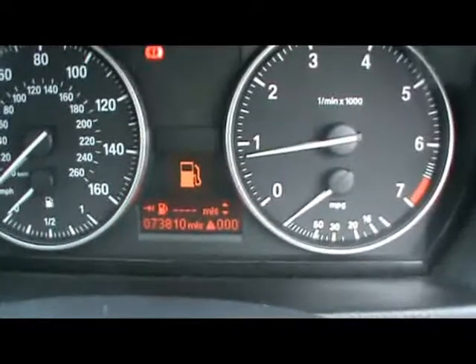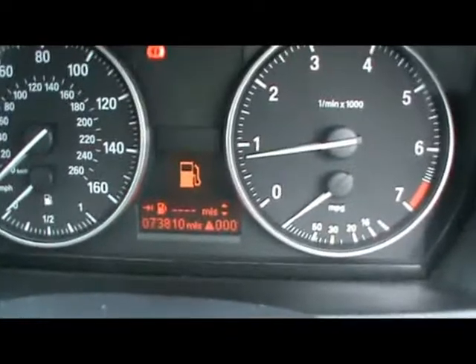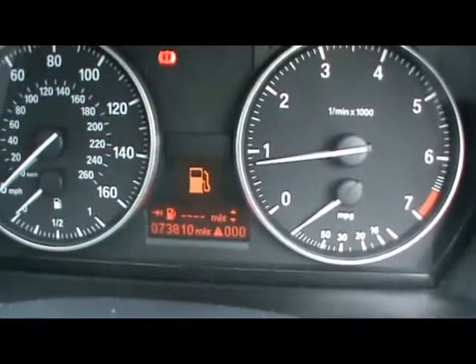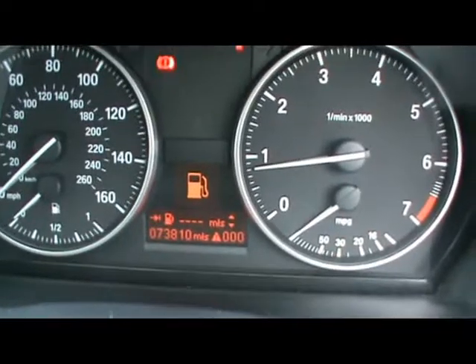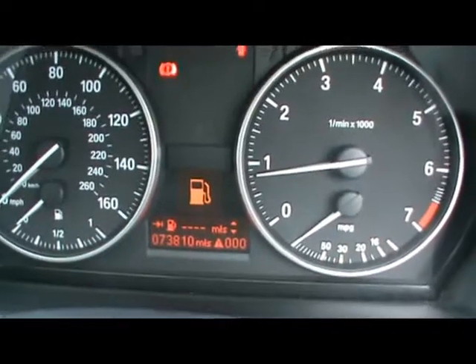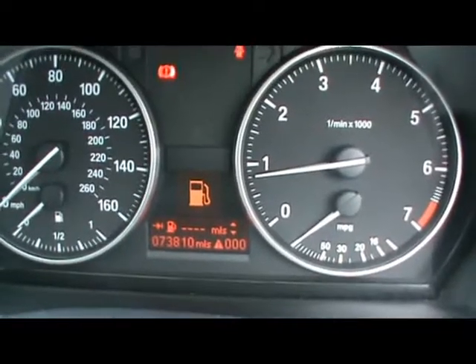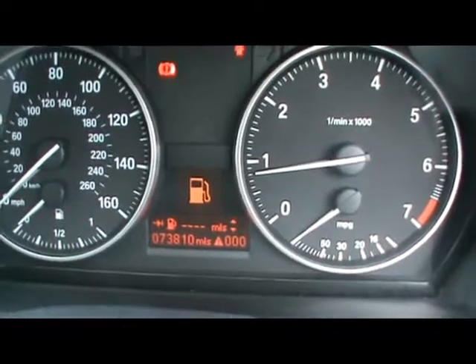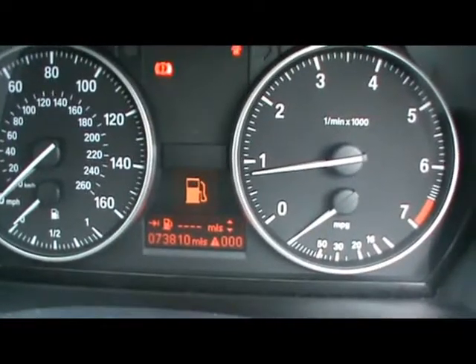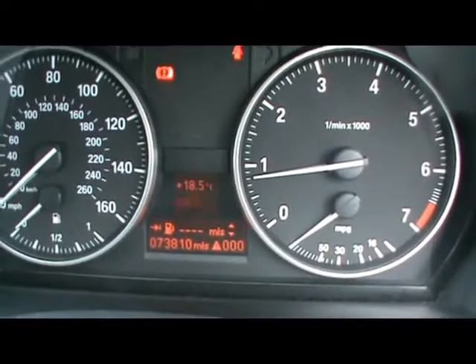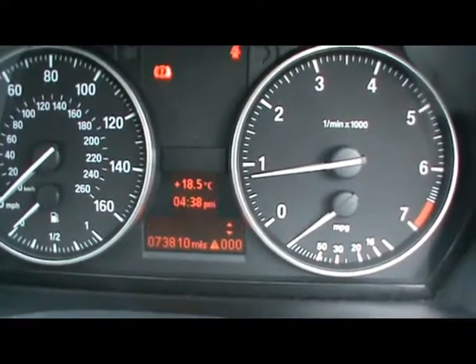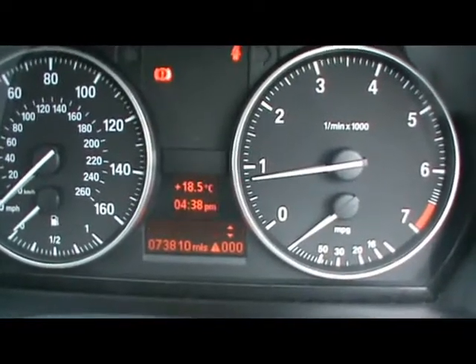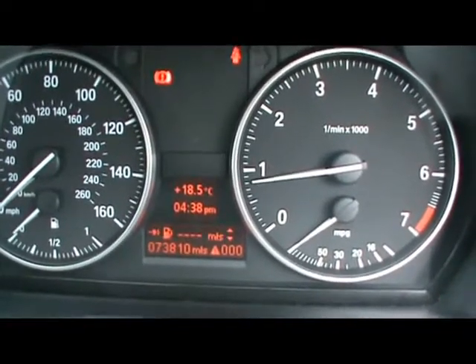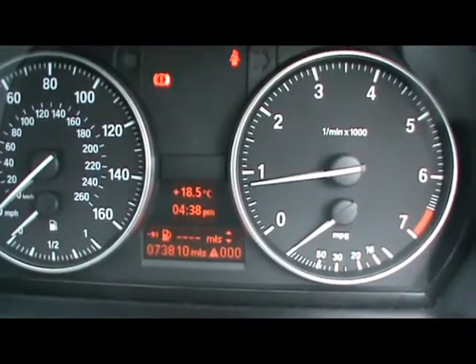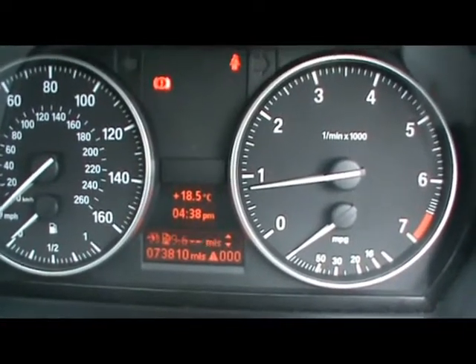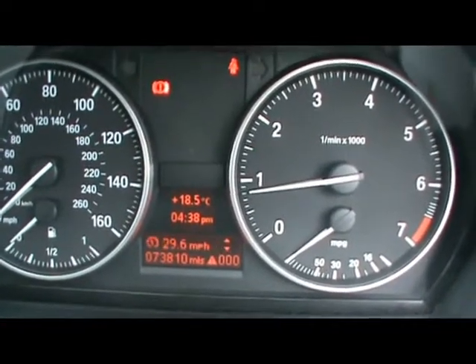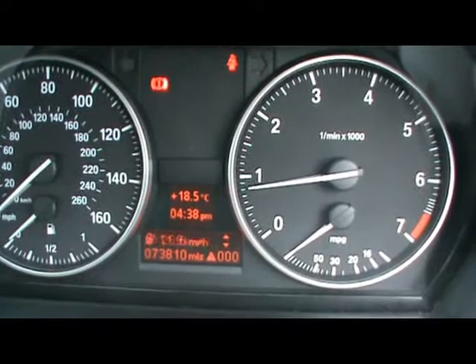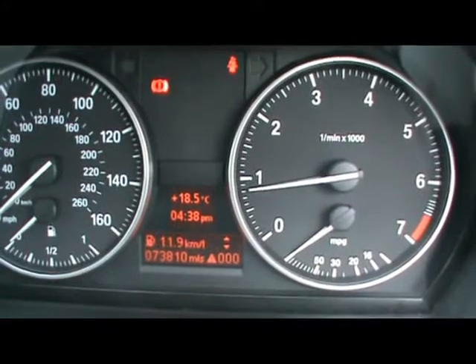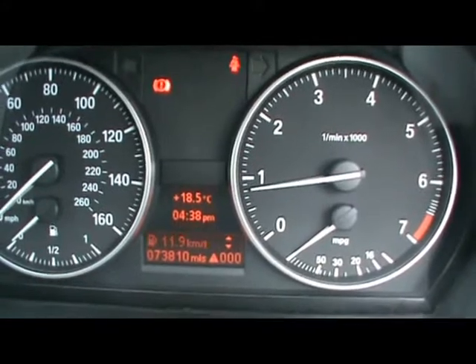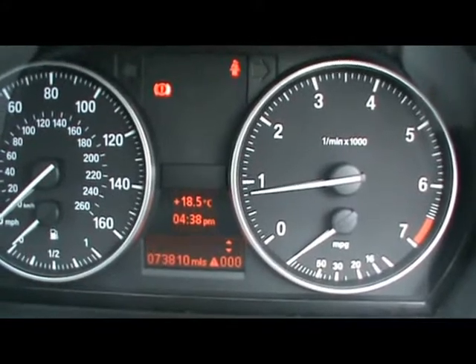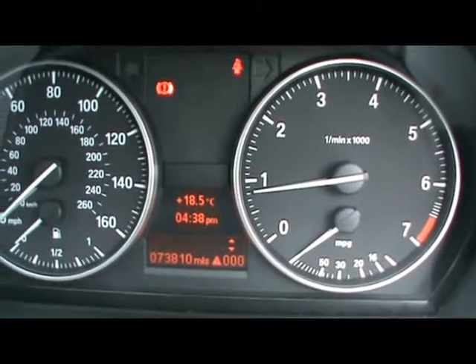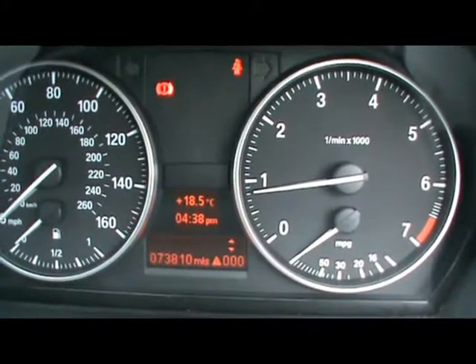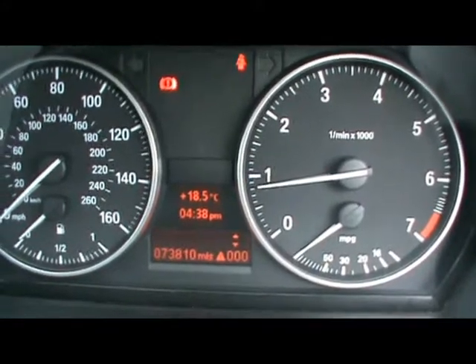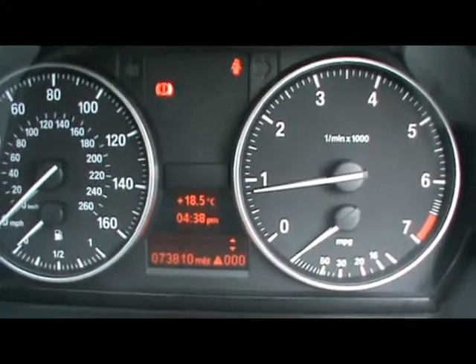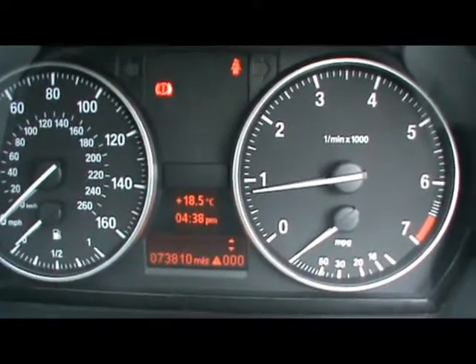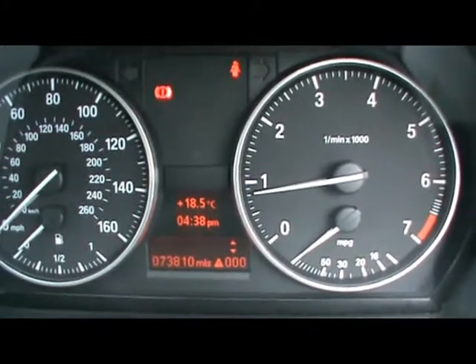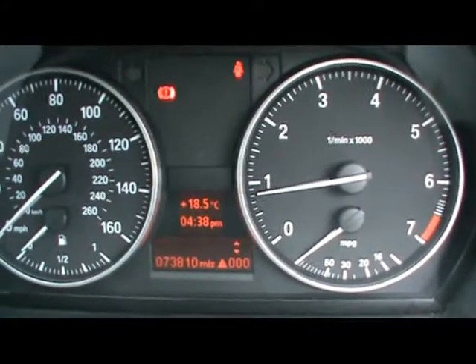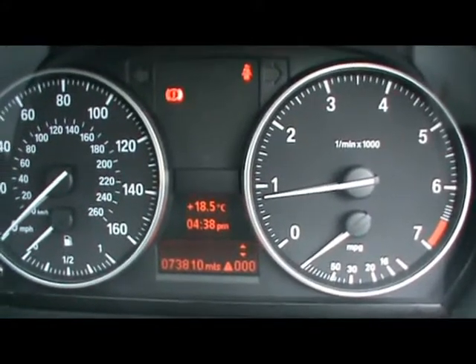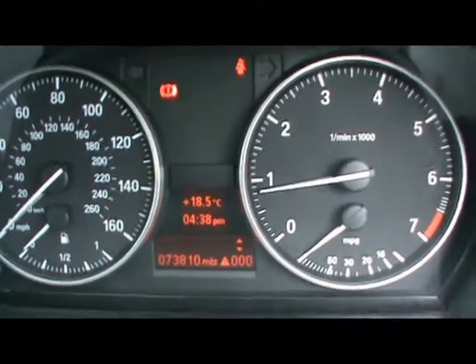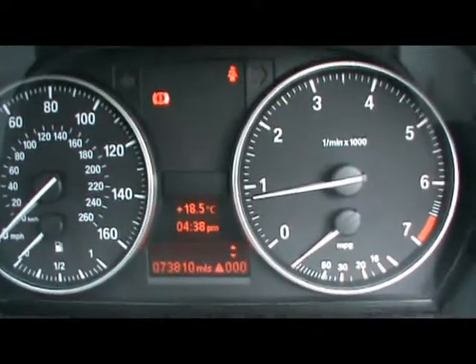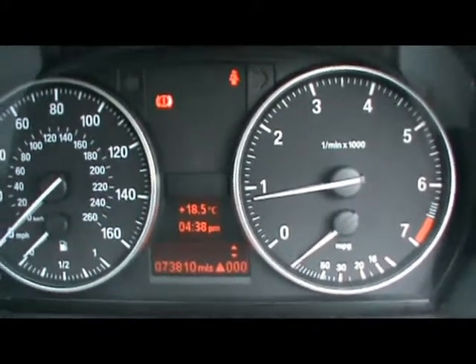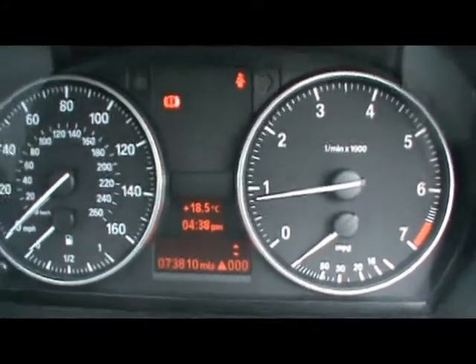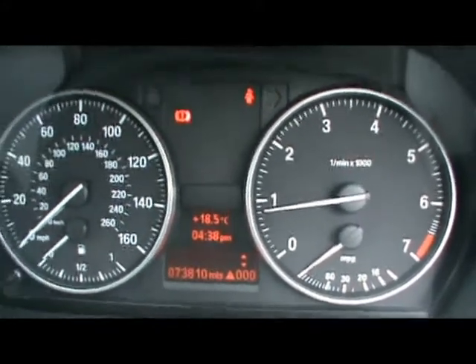There's a display showing the onboard computer — that's distance to empty, average fuel consumption and average speed. Just below that you'll see the car has covered 73,000 miles.